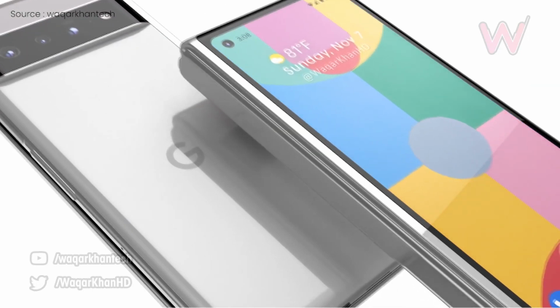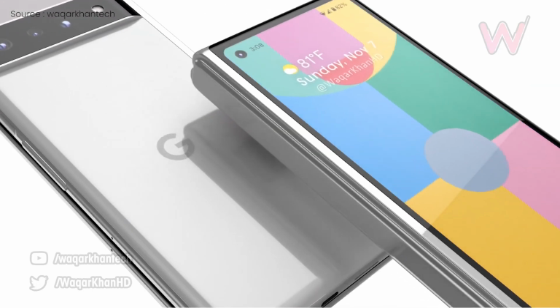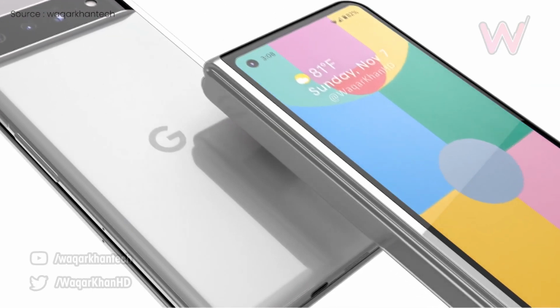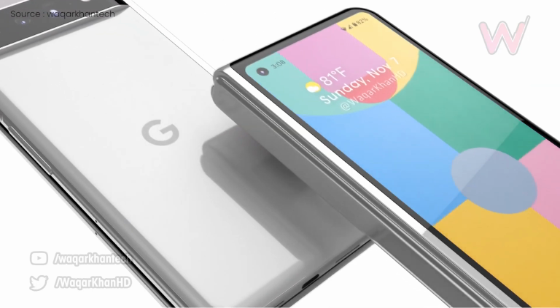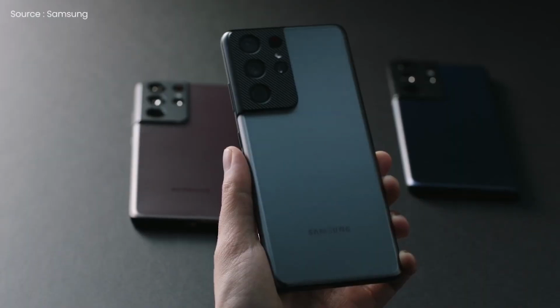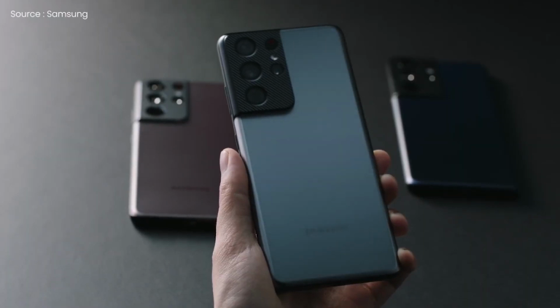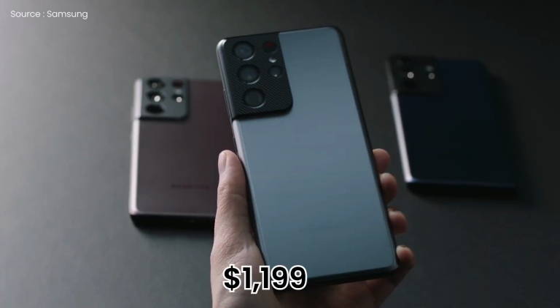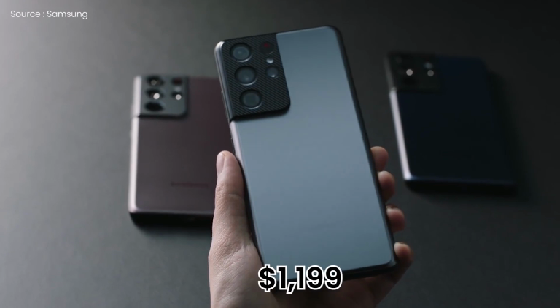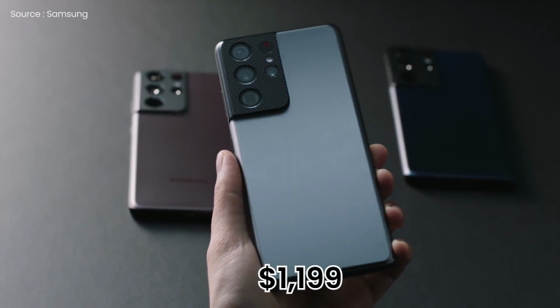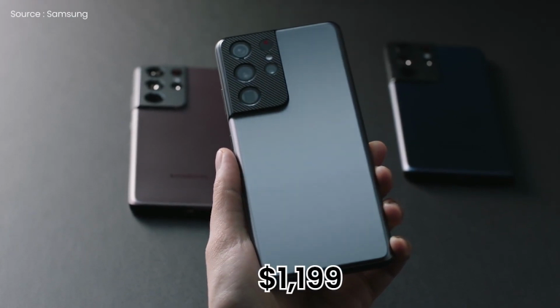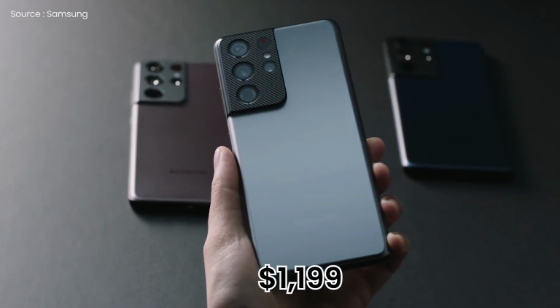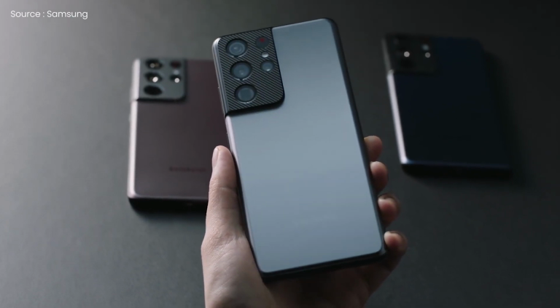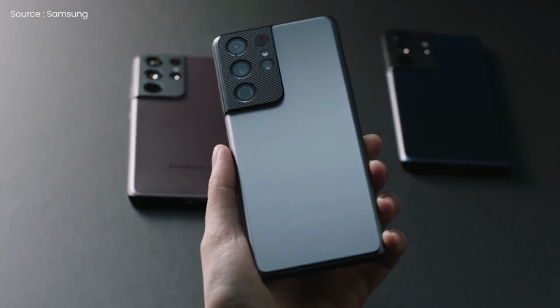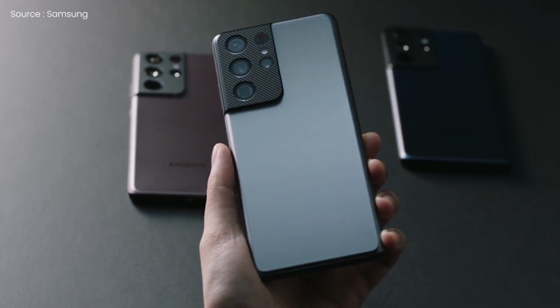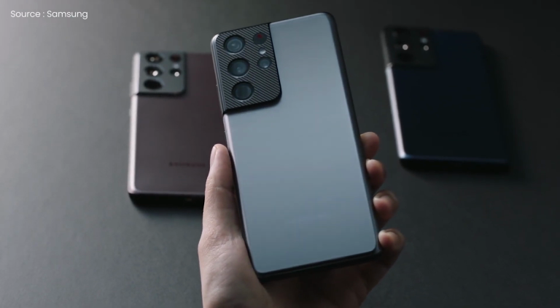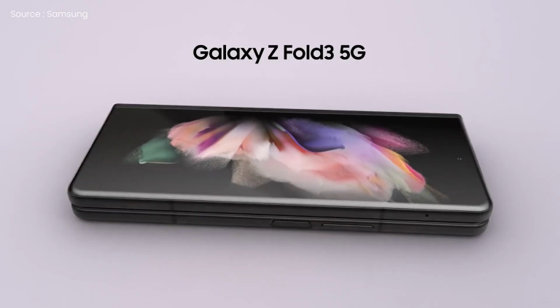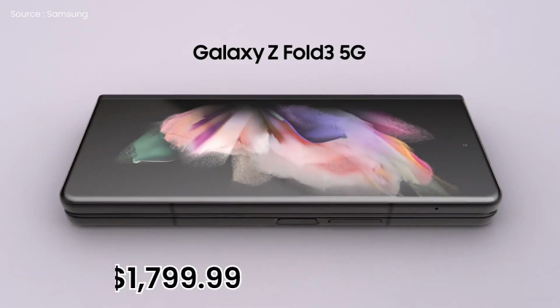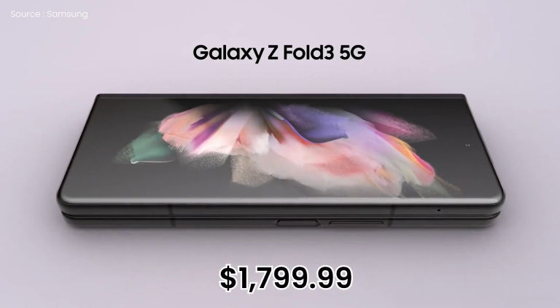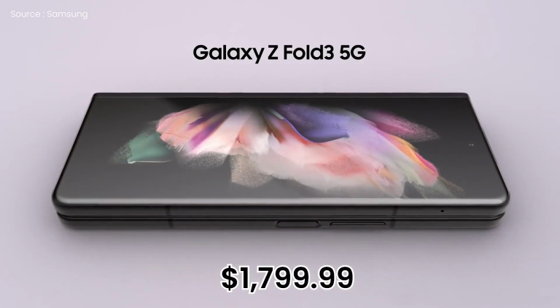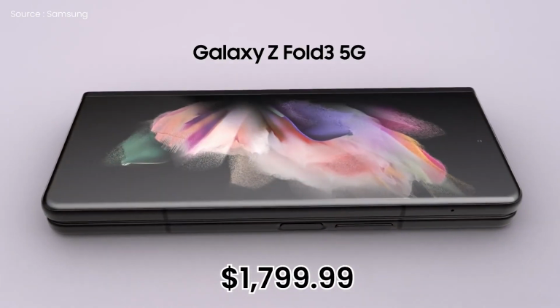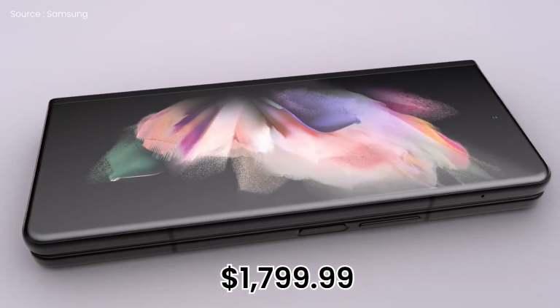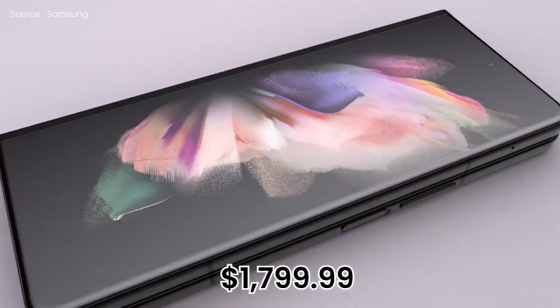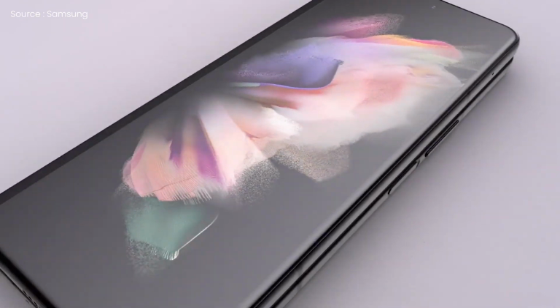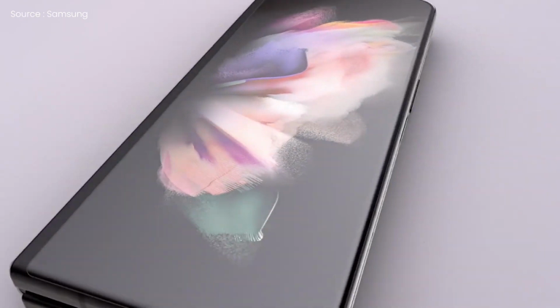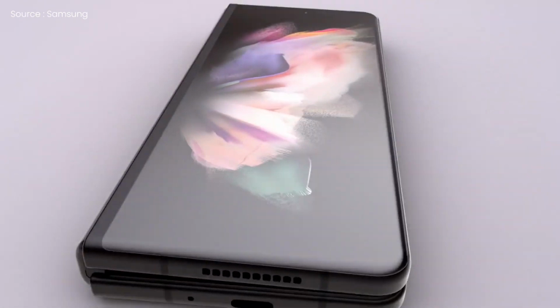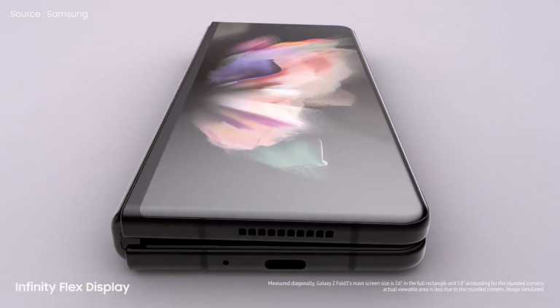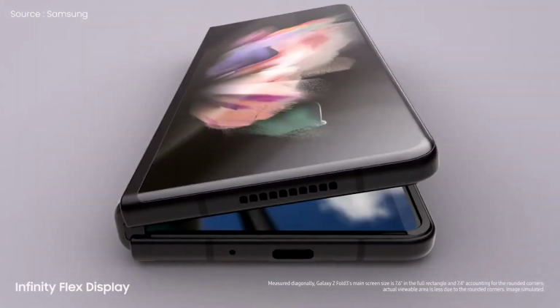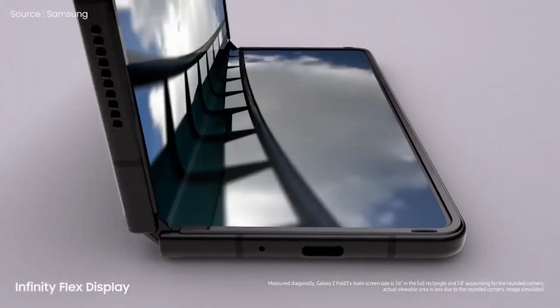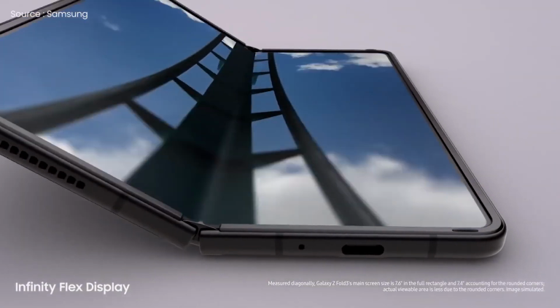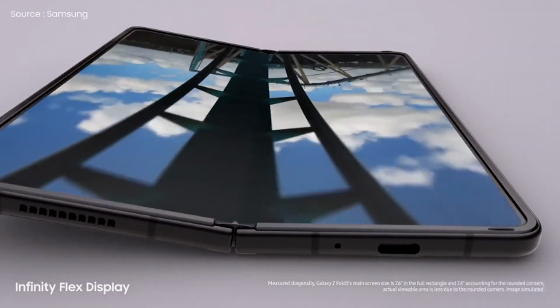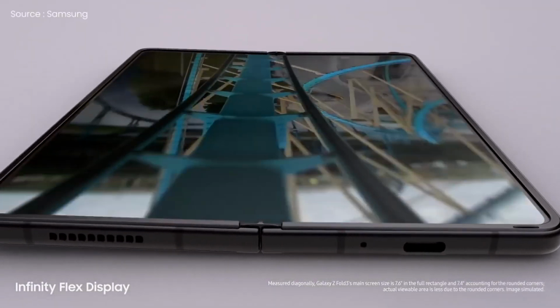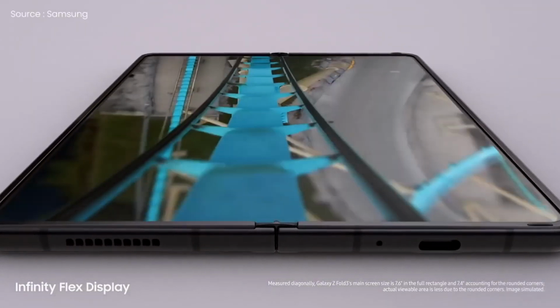In comparison, the difference between the $1,199 Galaxy S21 Ultra and the $1,799.99 Z Fold 3 is $100 more, aside from discounts.